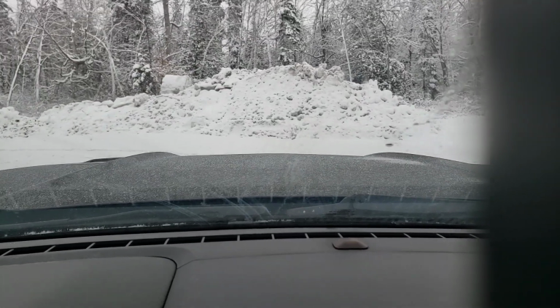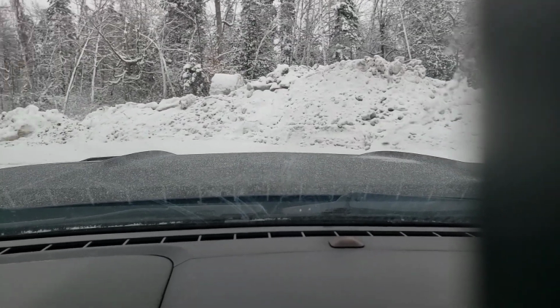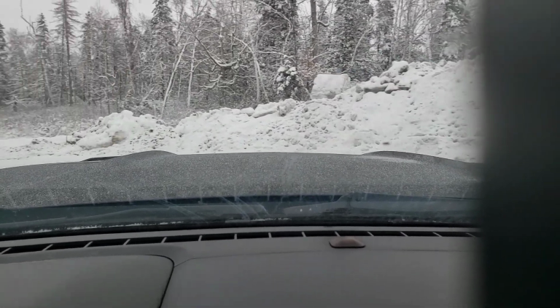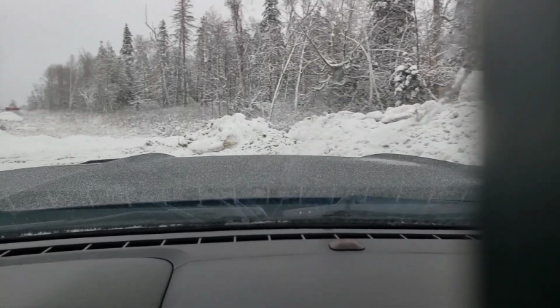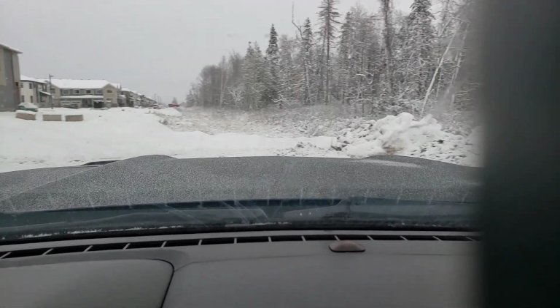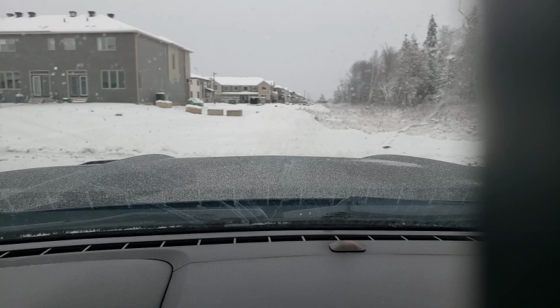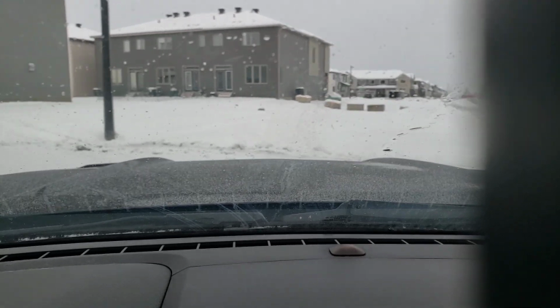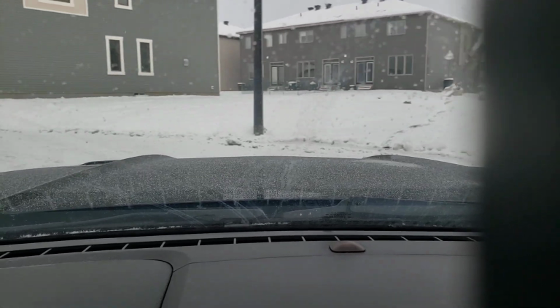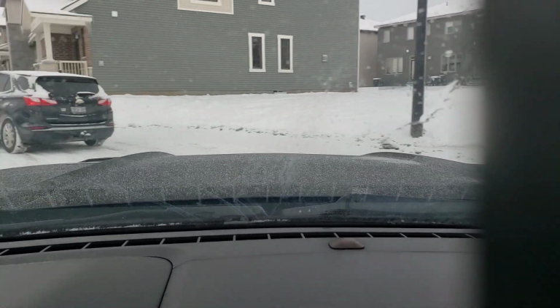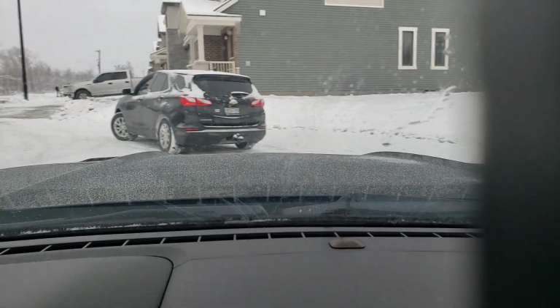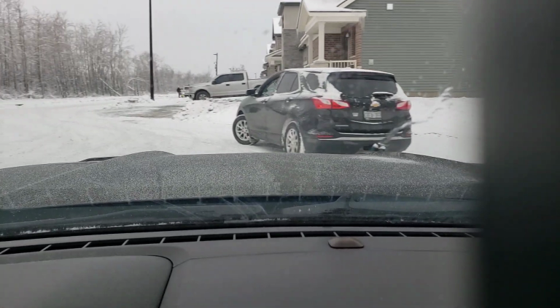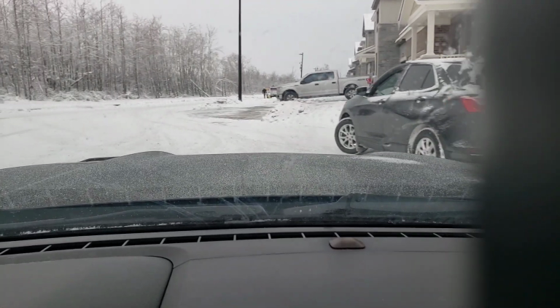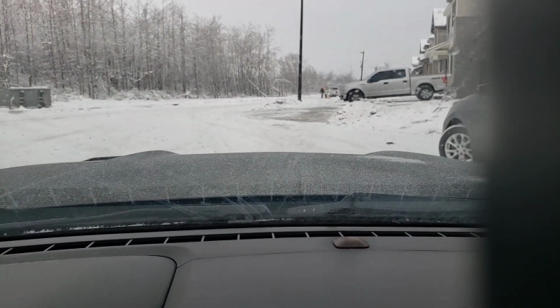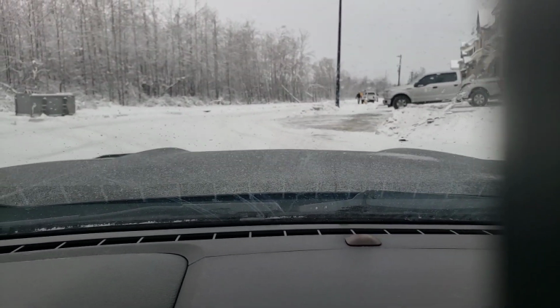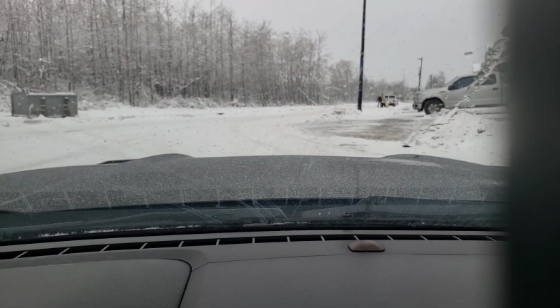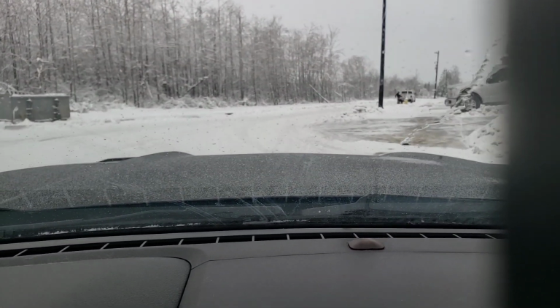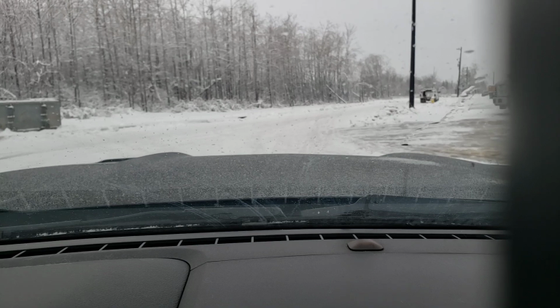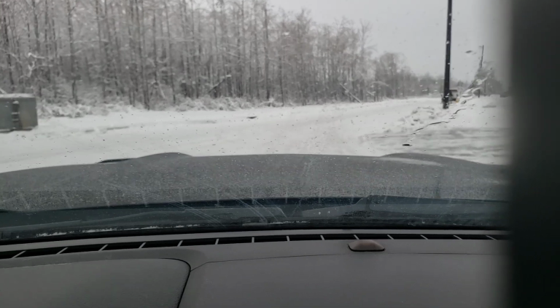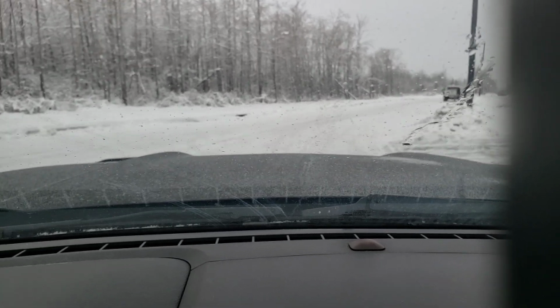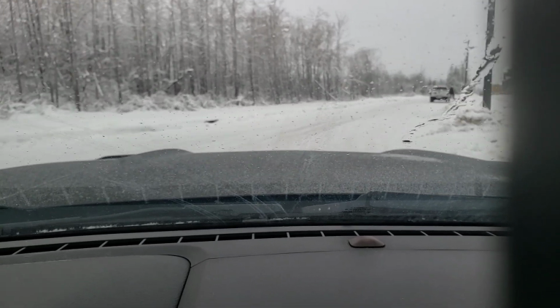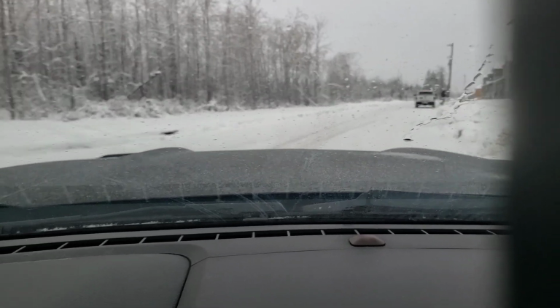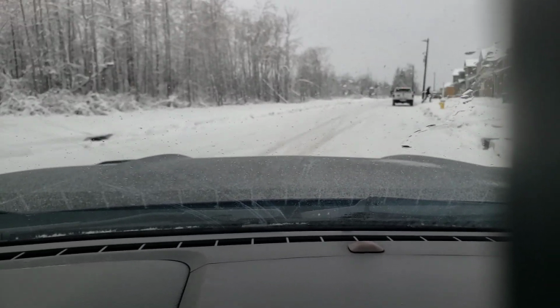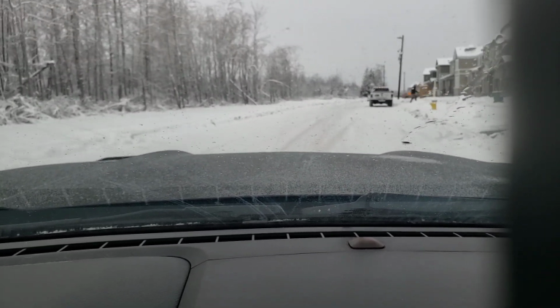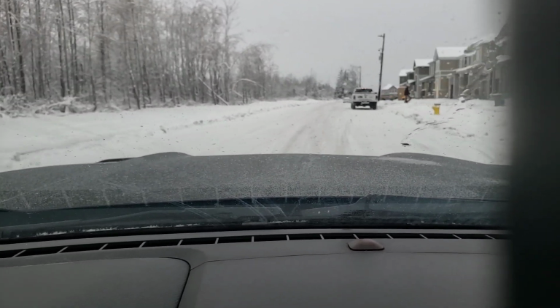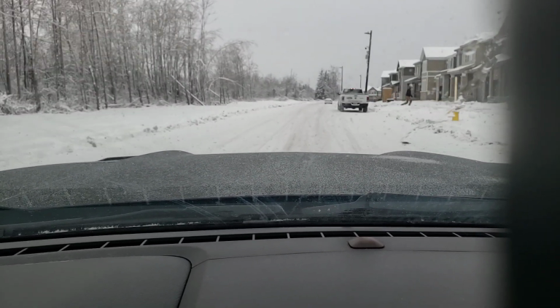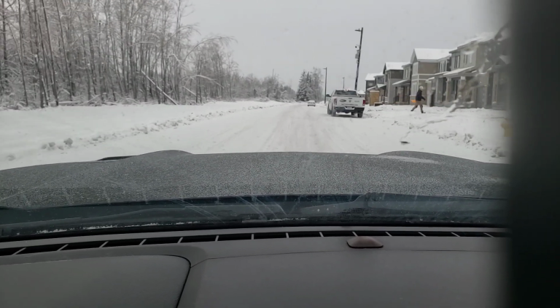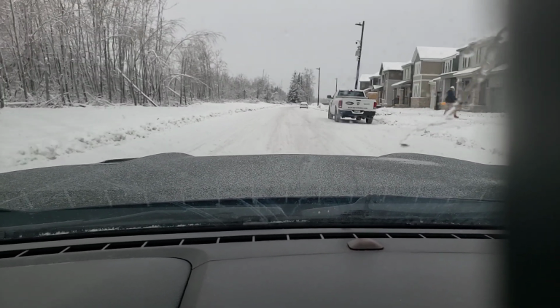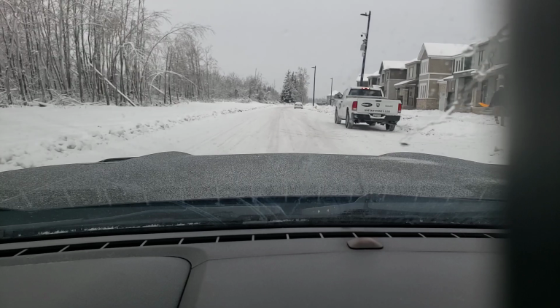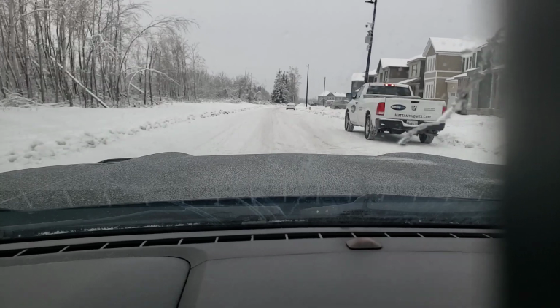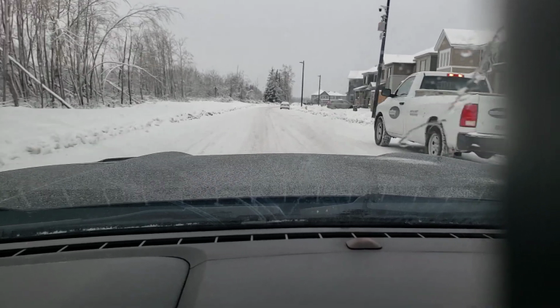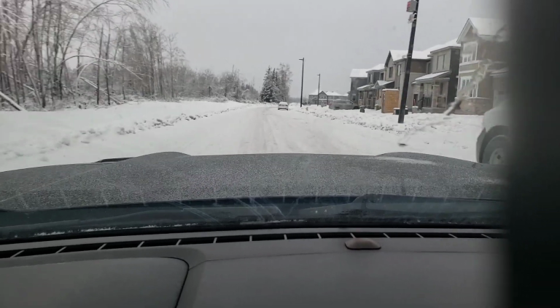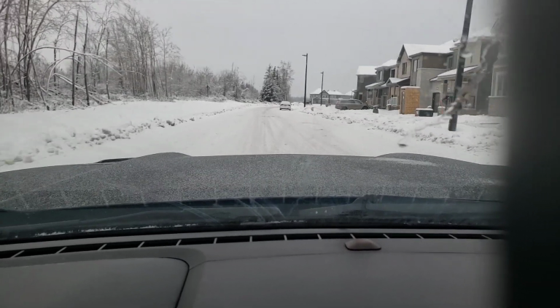Got a guy in front of me so I'll take it a little easy. Let's get back to this — as you can see I'm going about 40 now, let's pick it up pretty quickly.